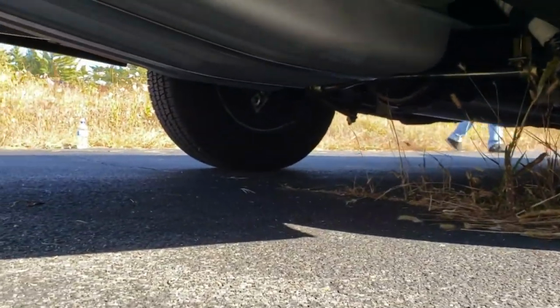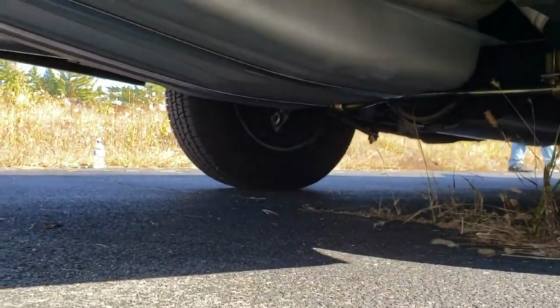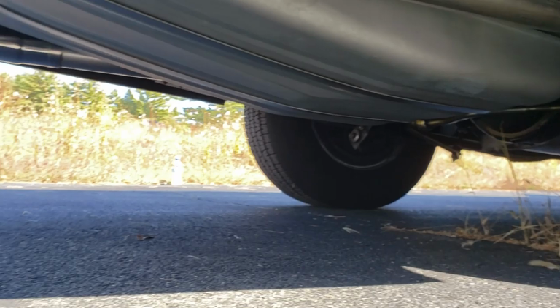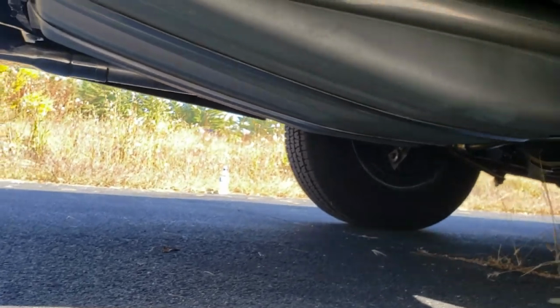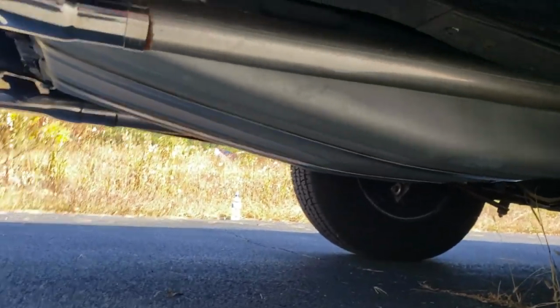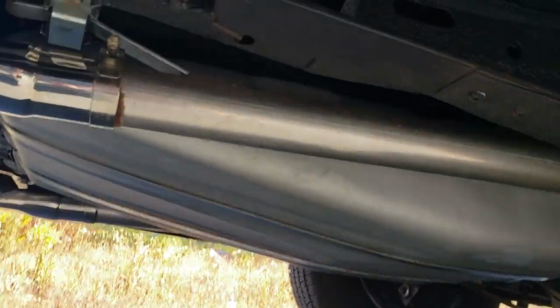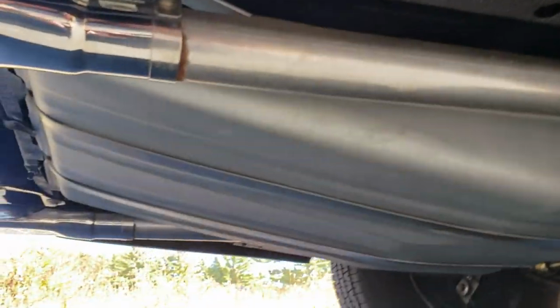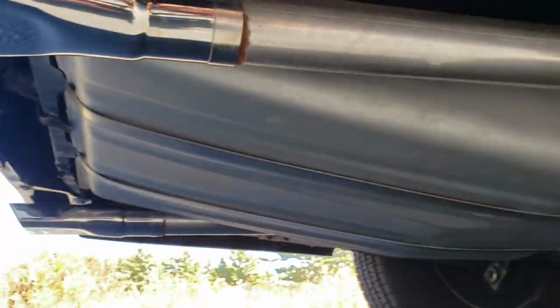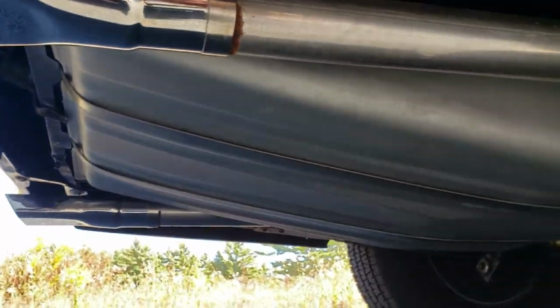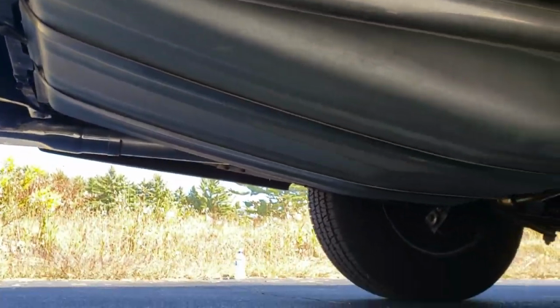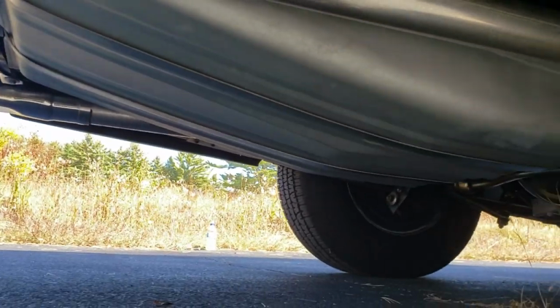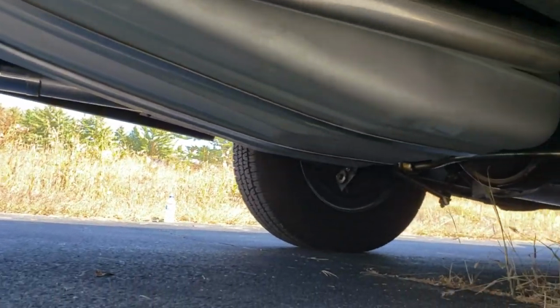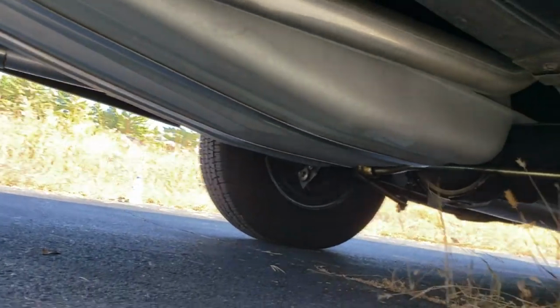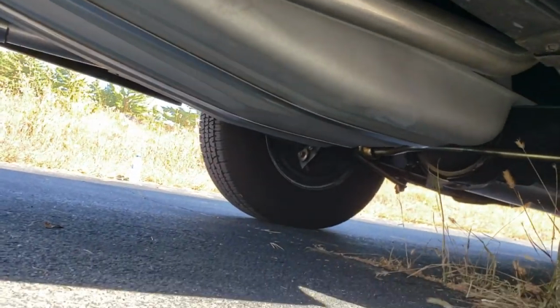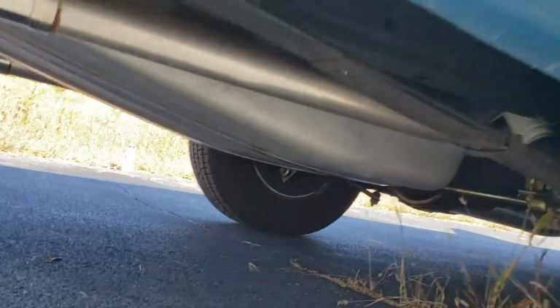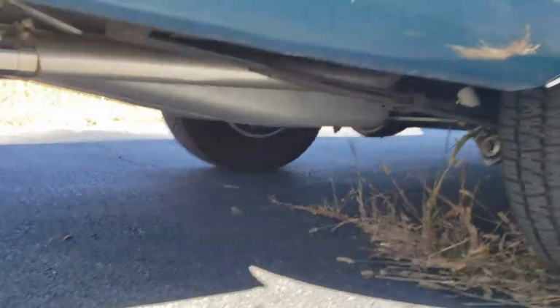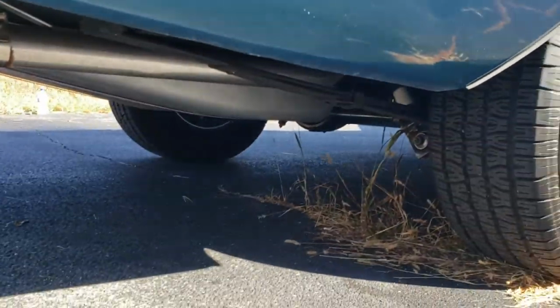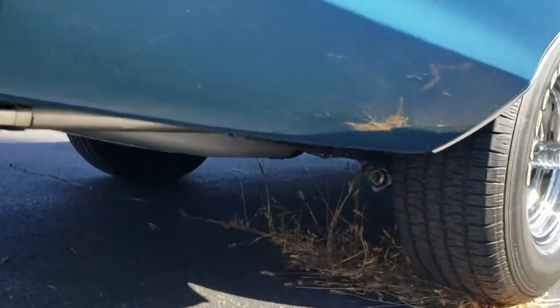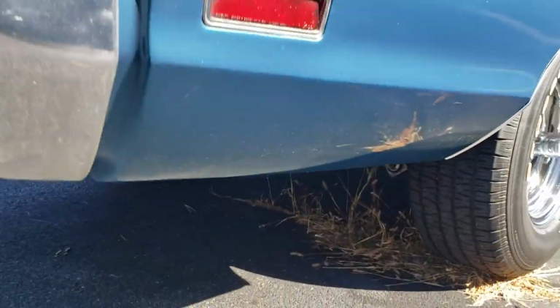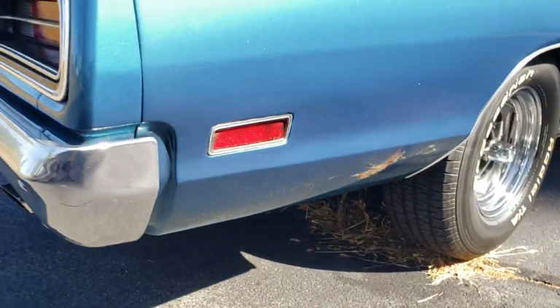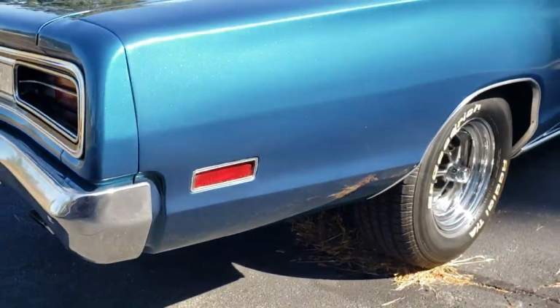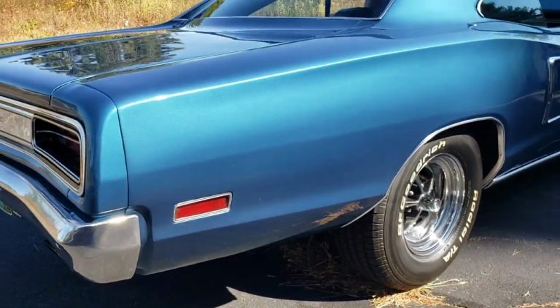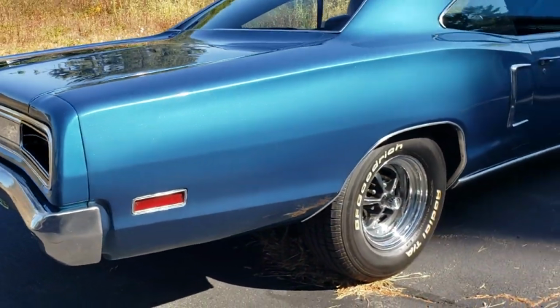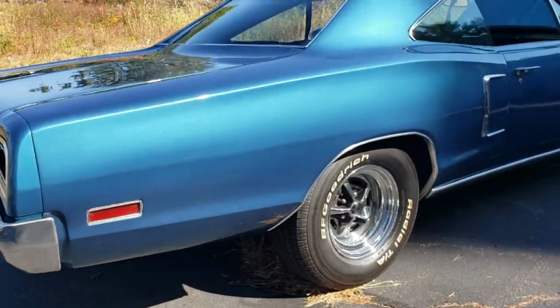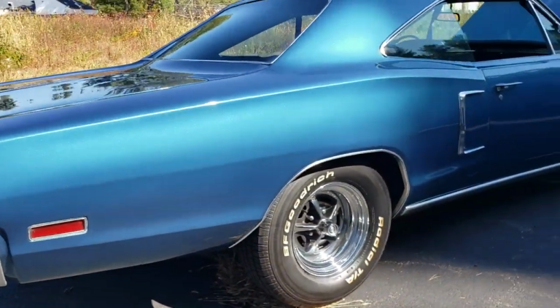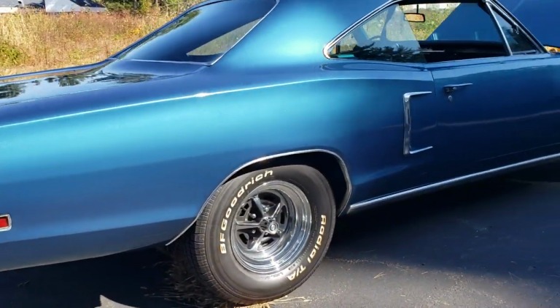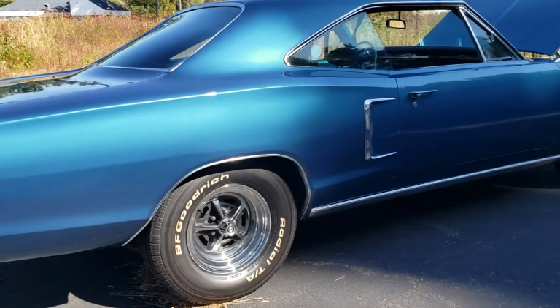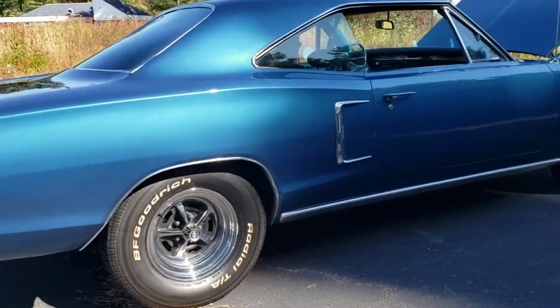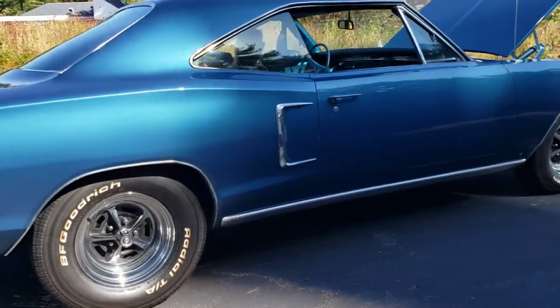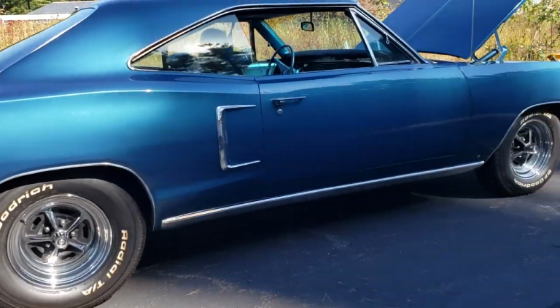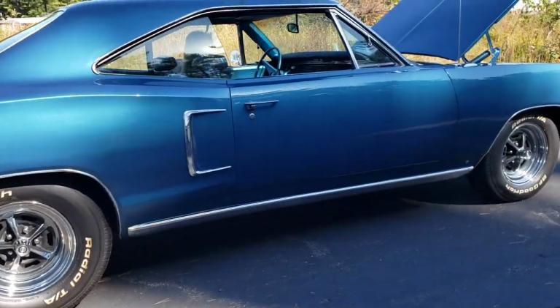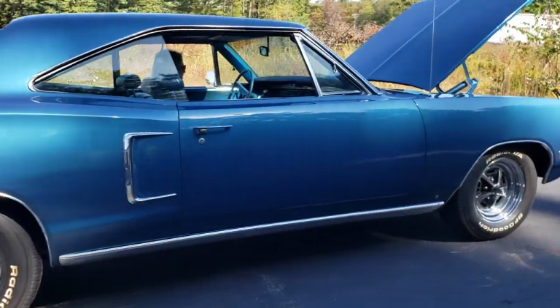It's a rotisserie restoration so the underside looks as good as the top, which is usually not the case with cars around here. It's just an awesome piece — very cool body style.